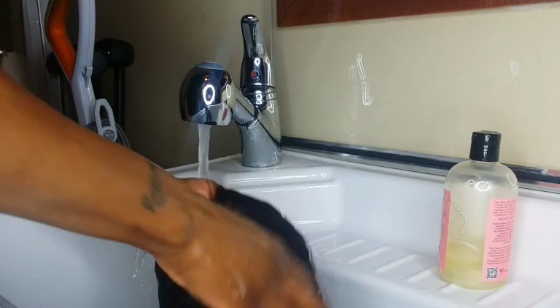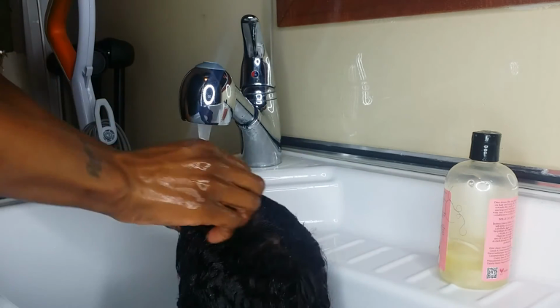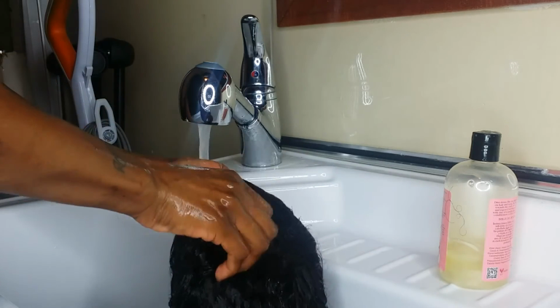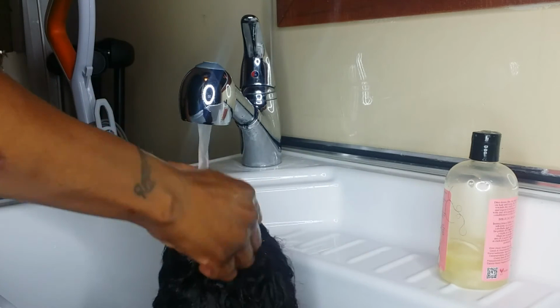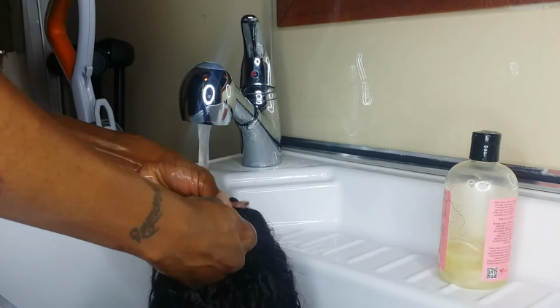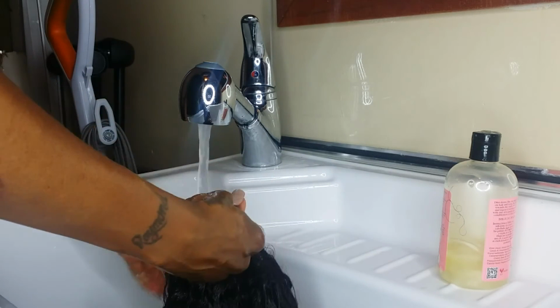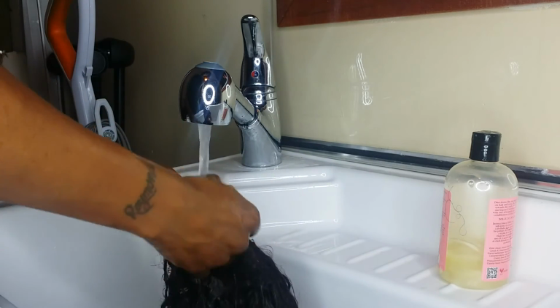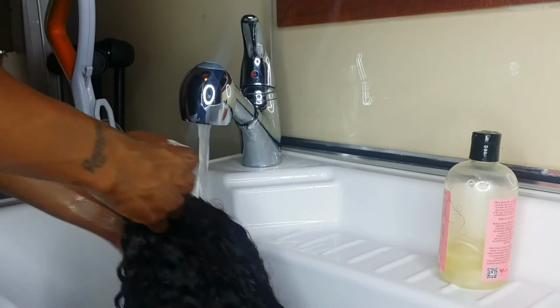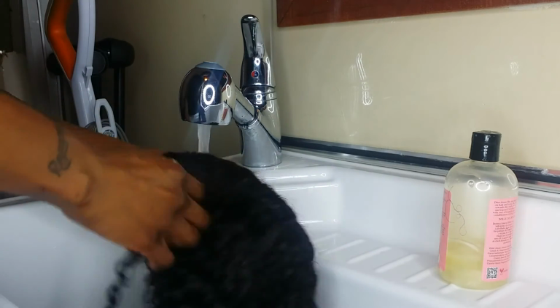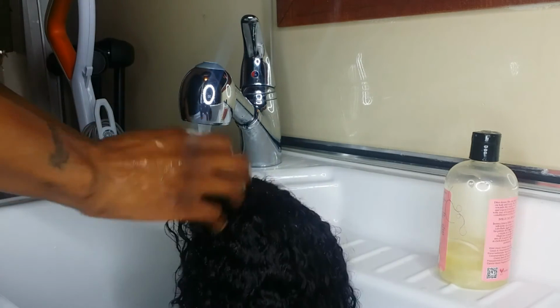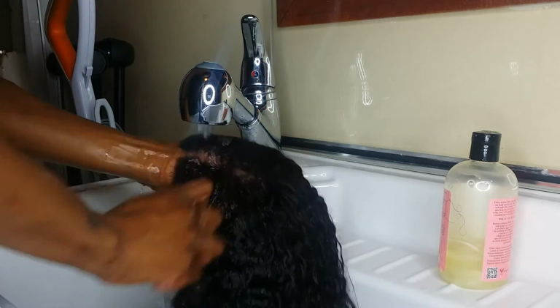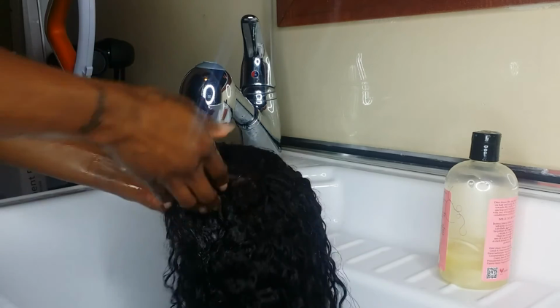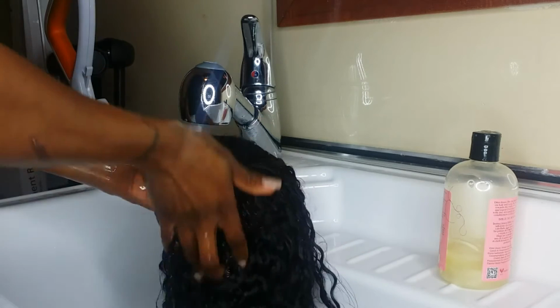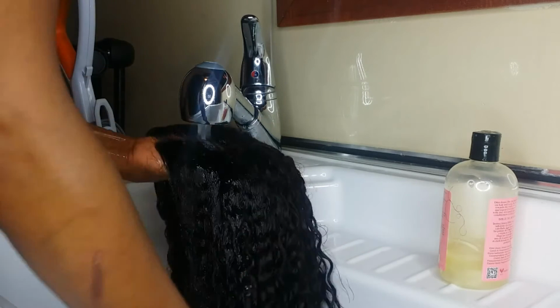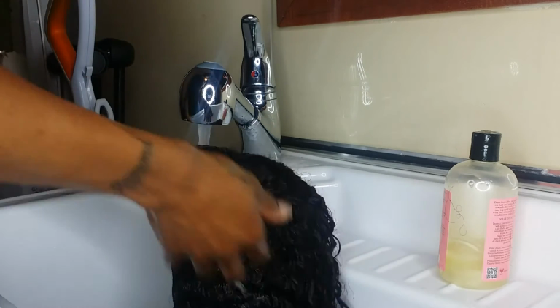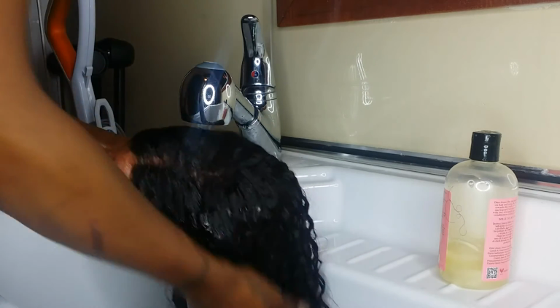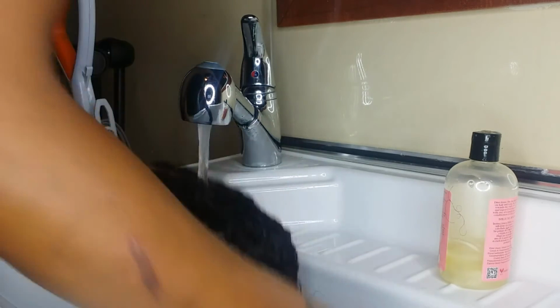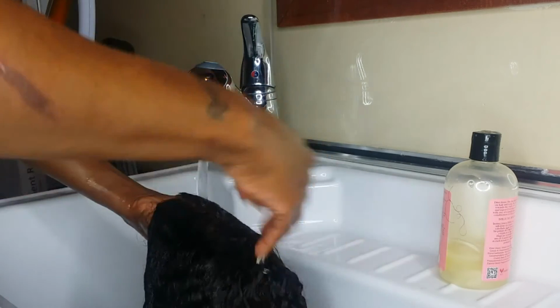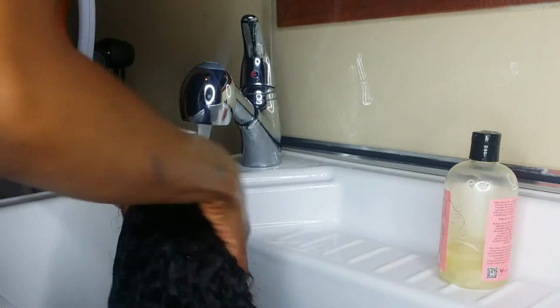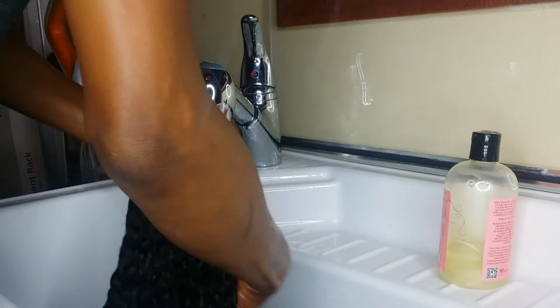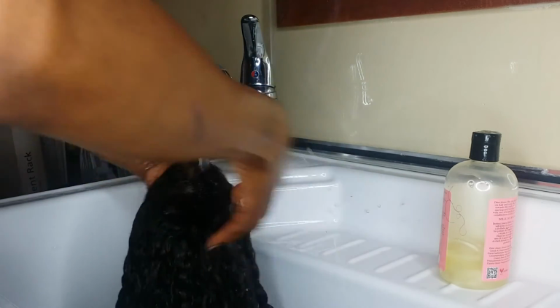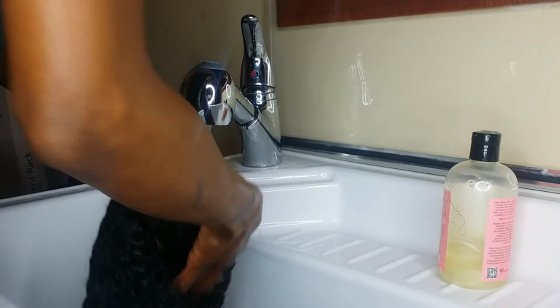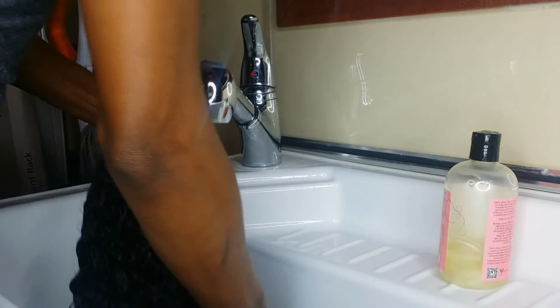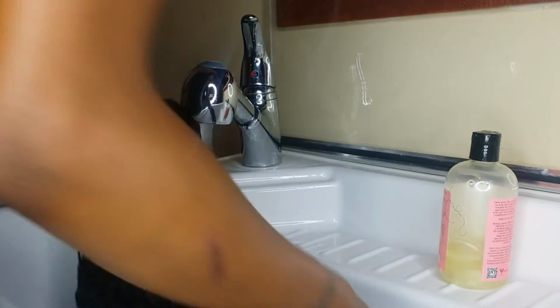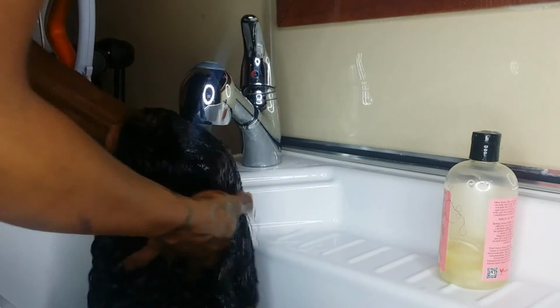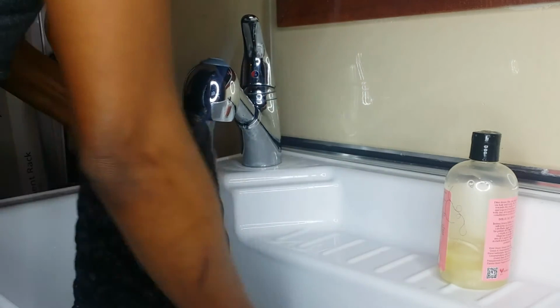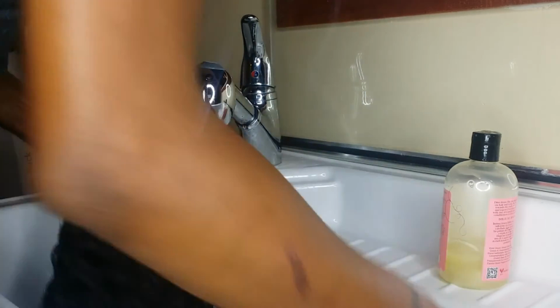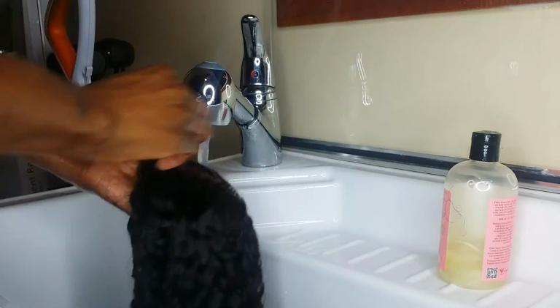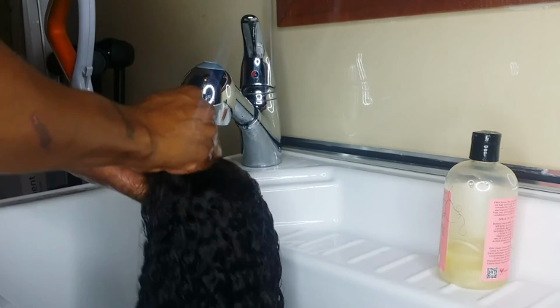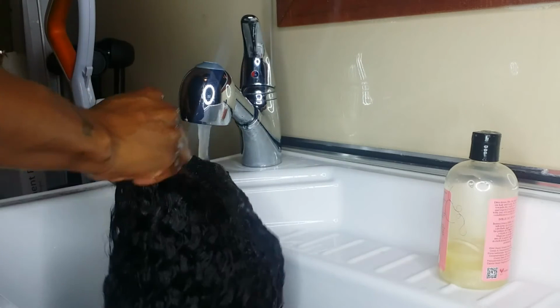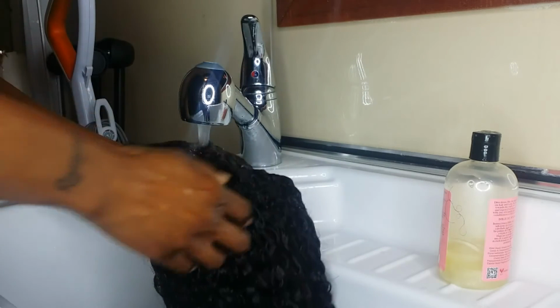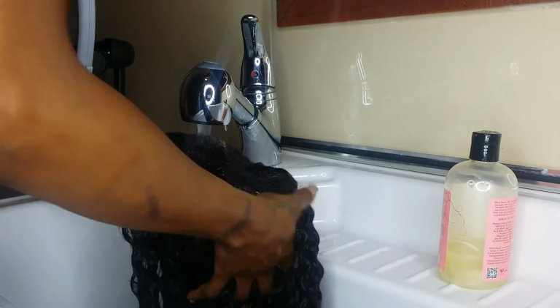And for the year that I've had this hair, I have not switched out this silk-based closure. That just goes to show the quality.